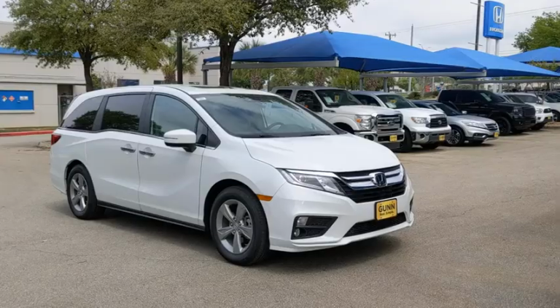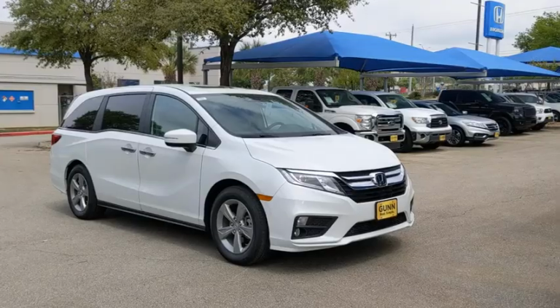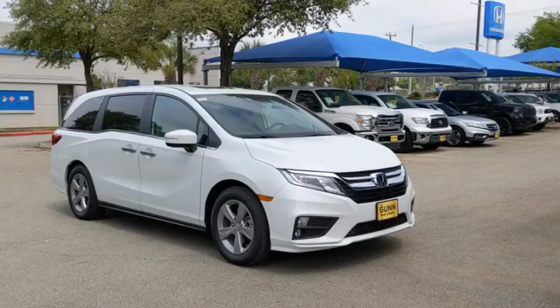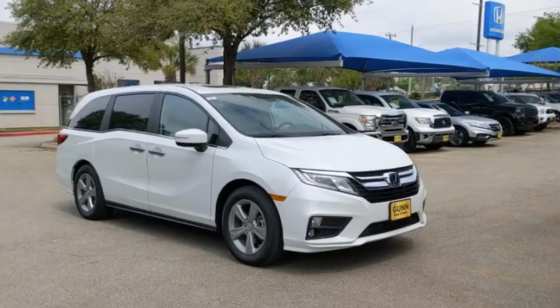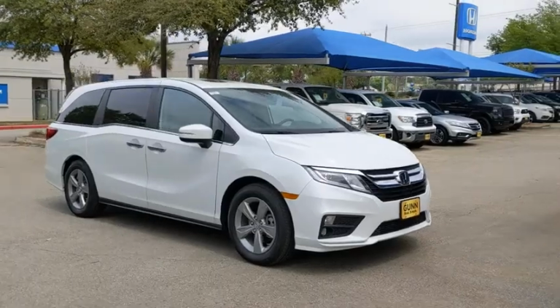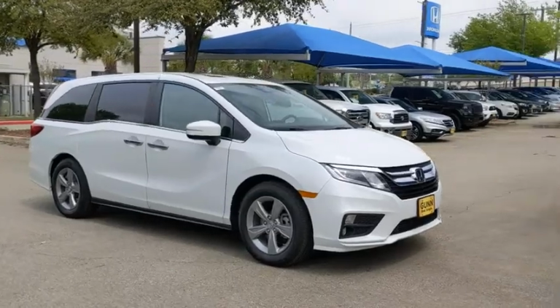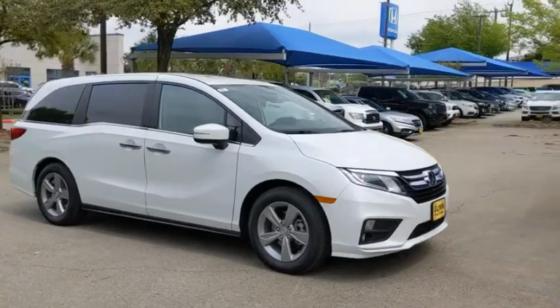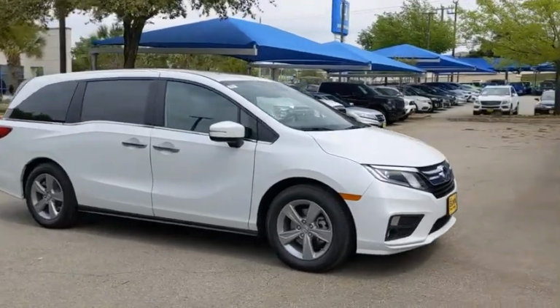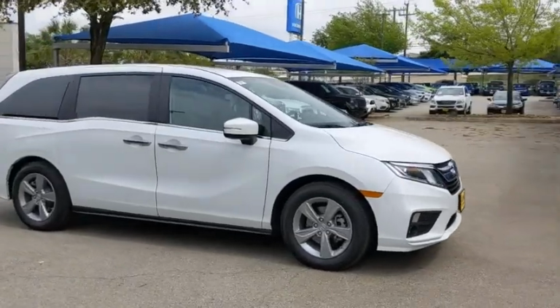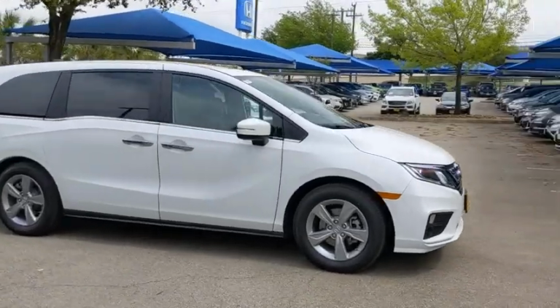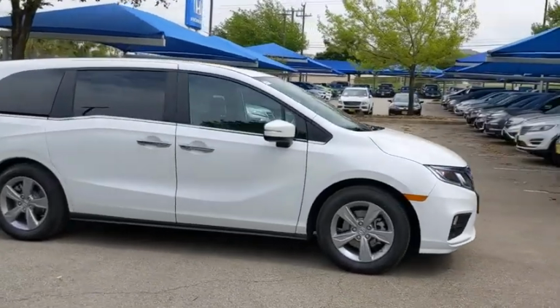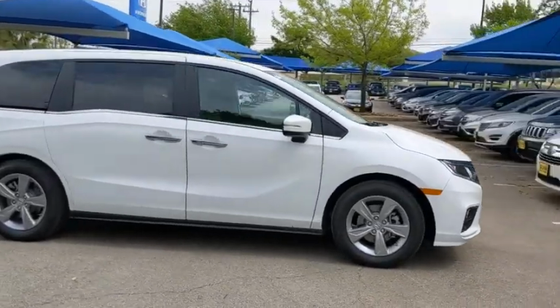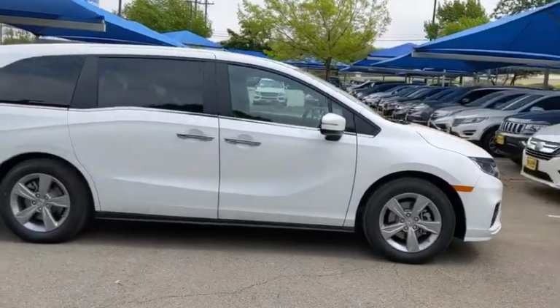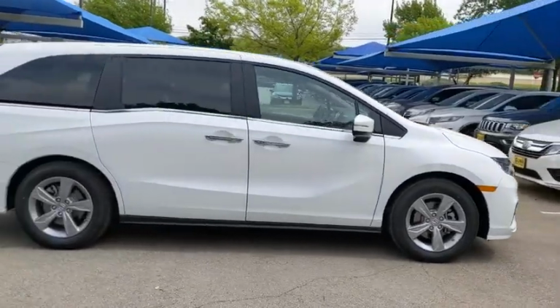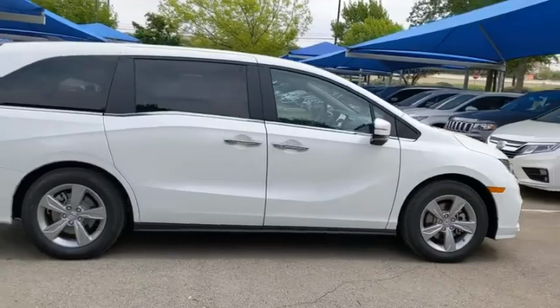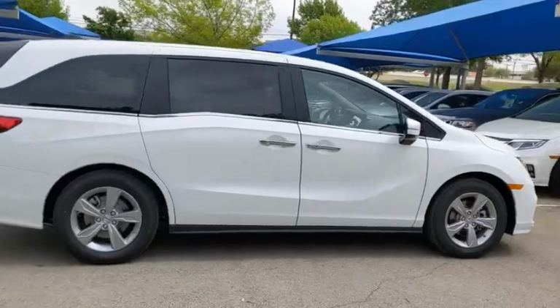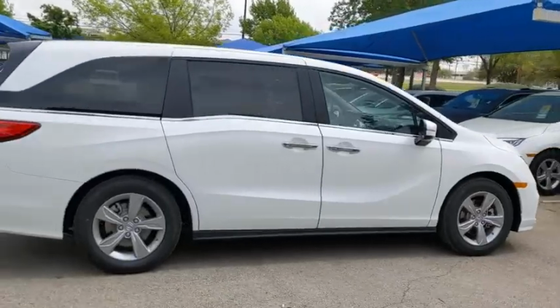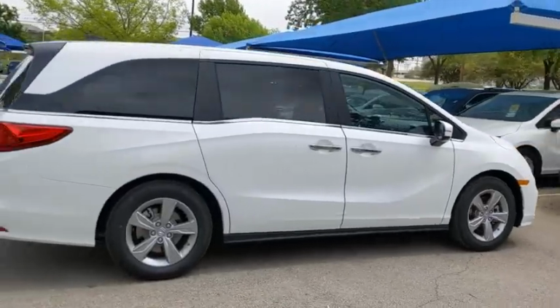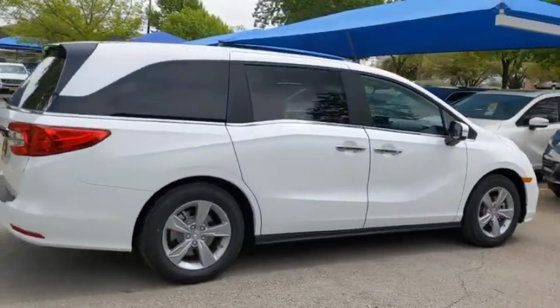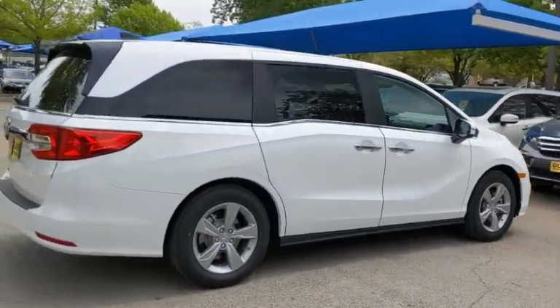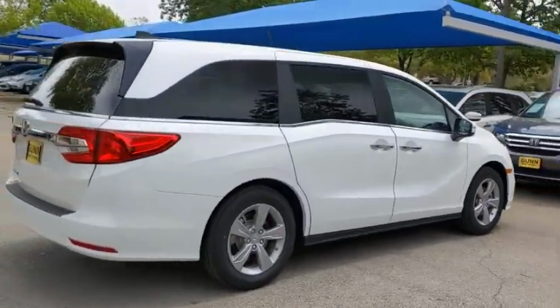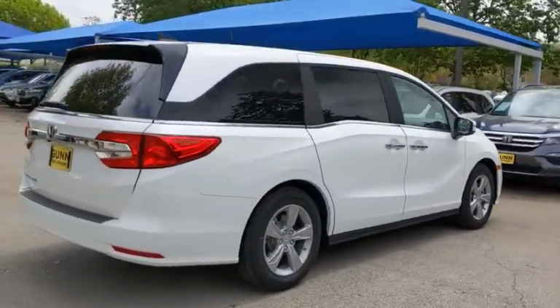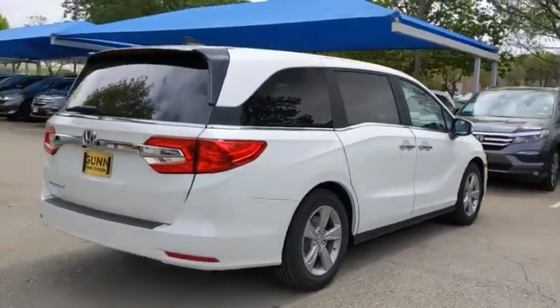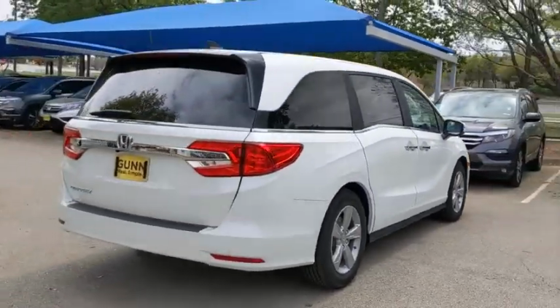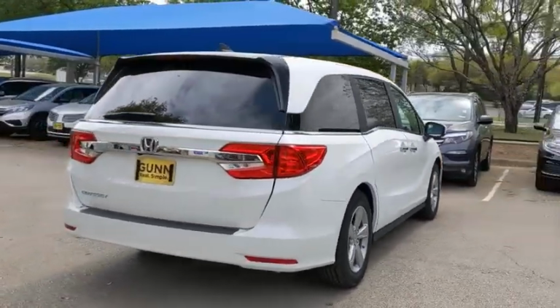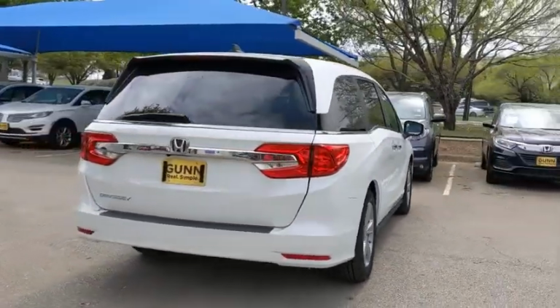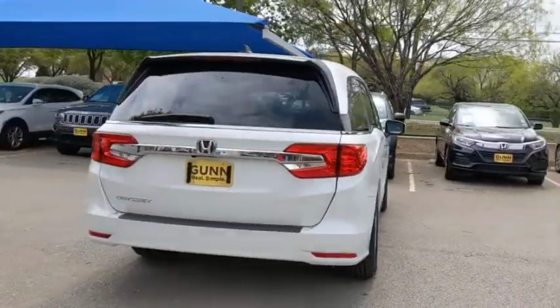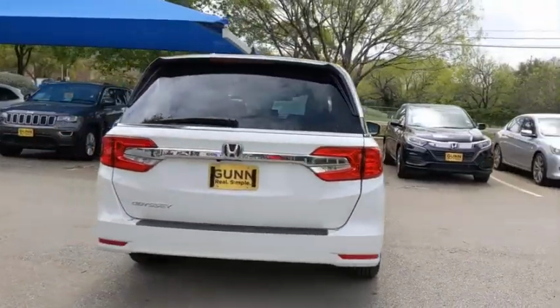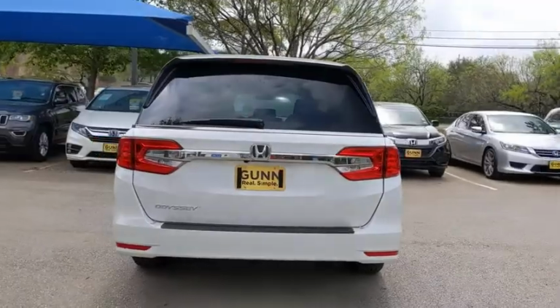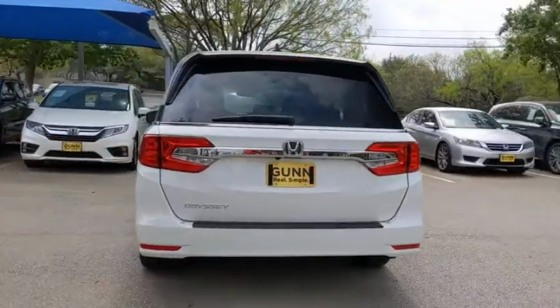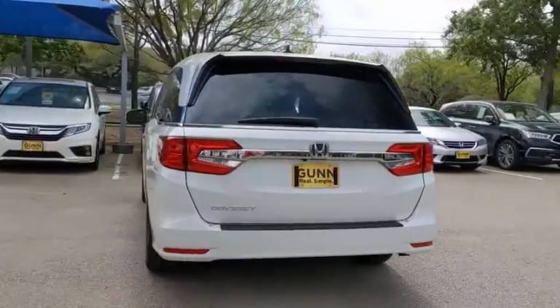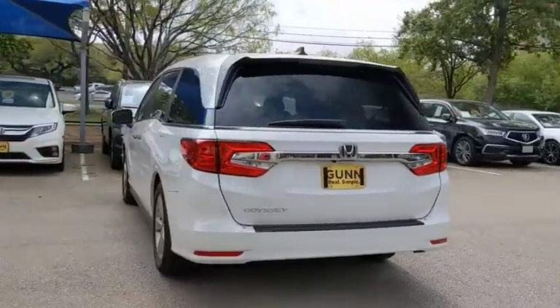Come test drive the 2020 Honda Odyssey. The Honda Odyssey is a showcase of distinguished style, captivating technology, and advanced safety features — a must for all families.